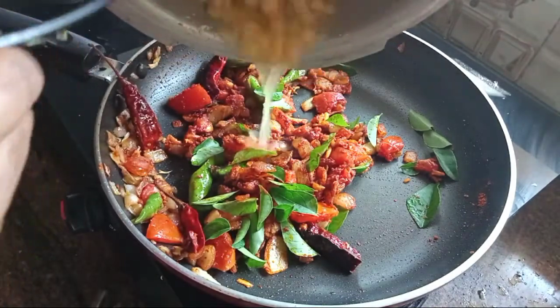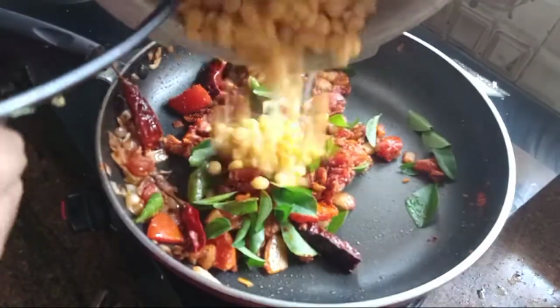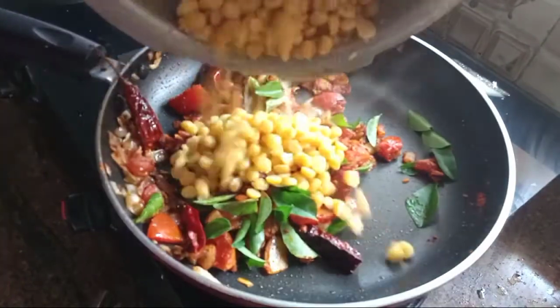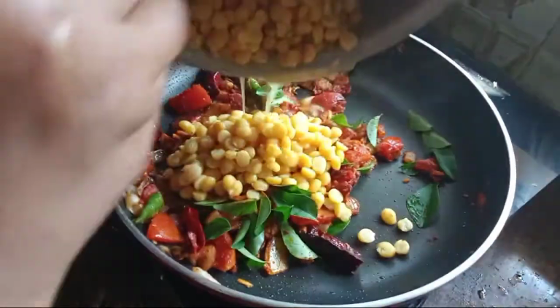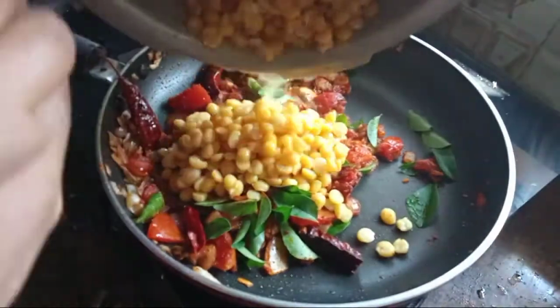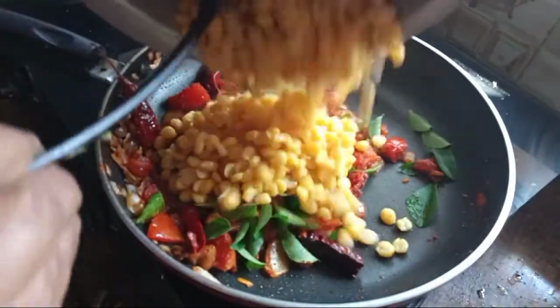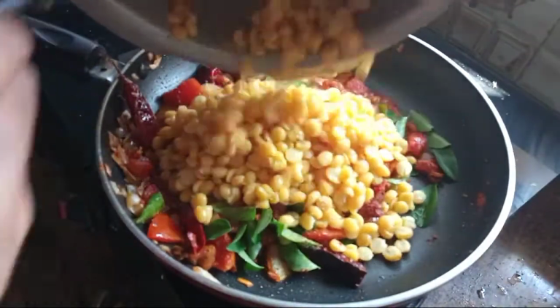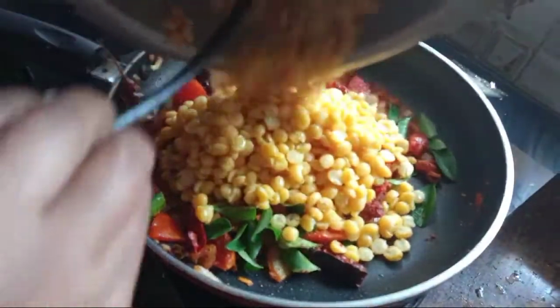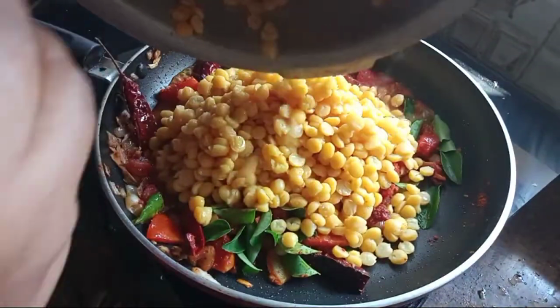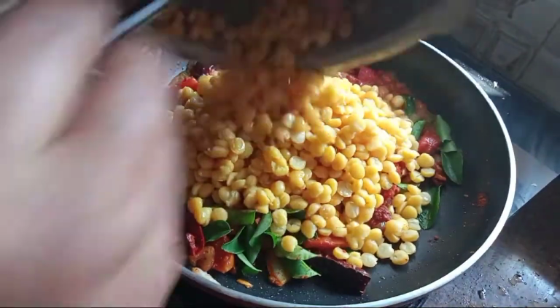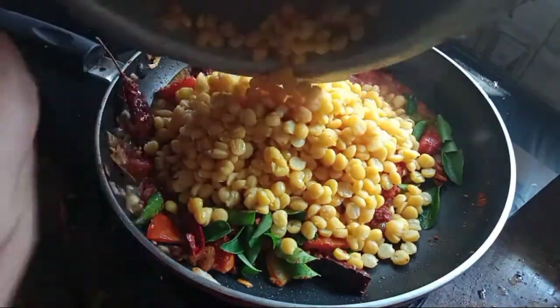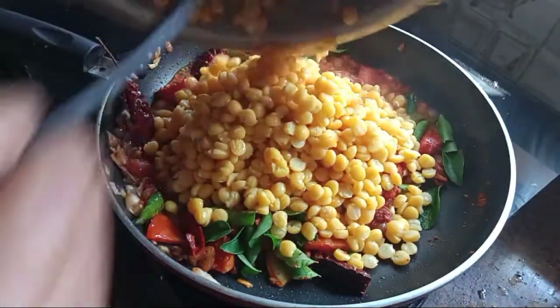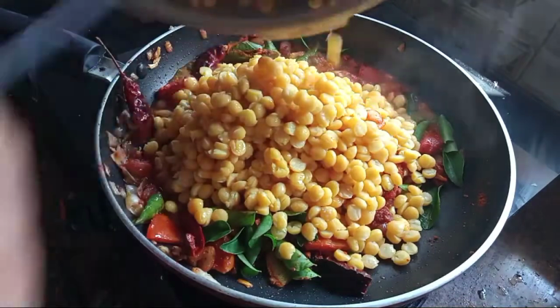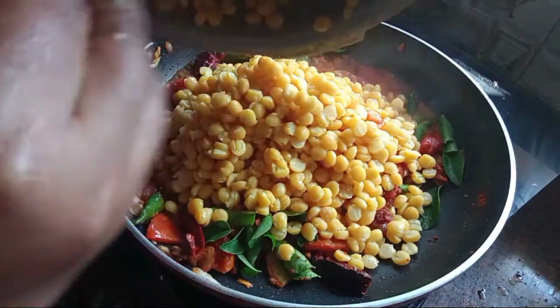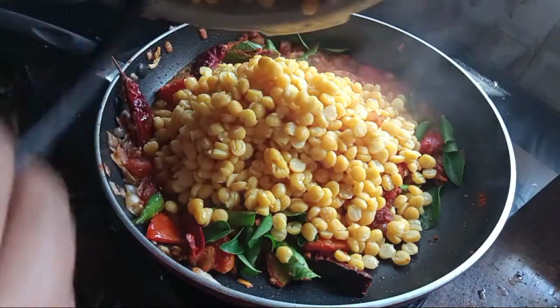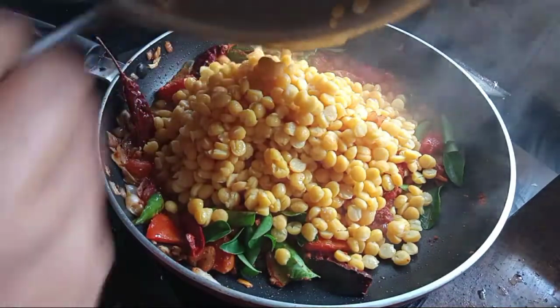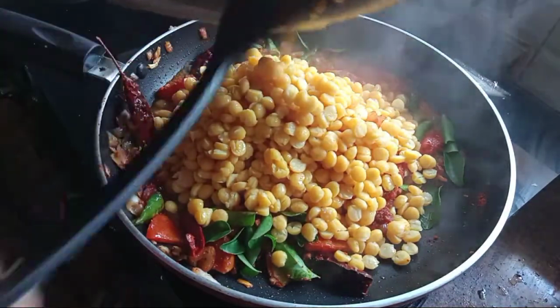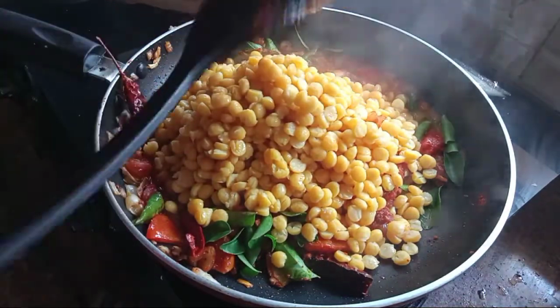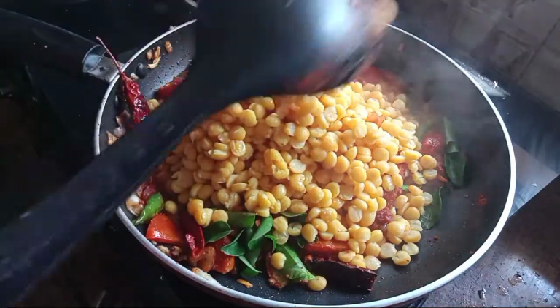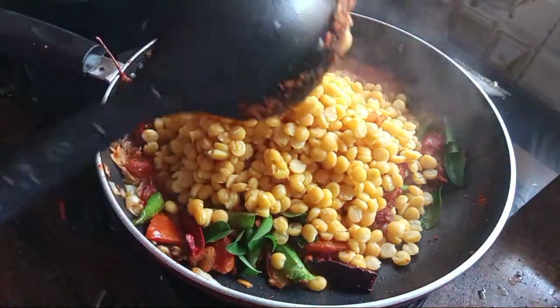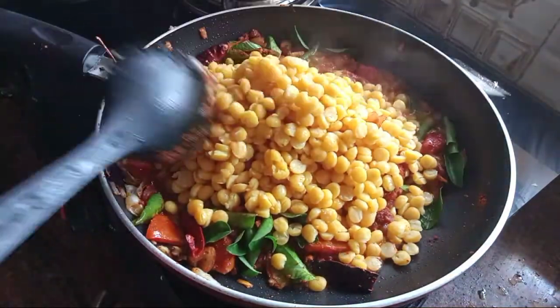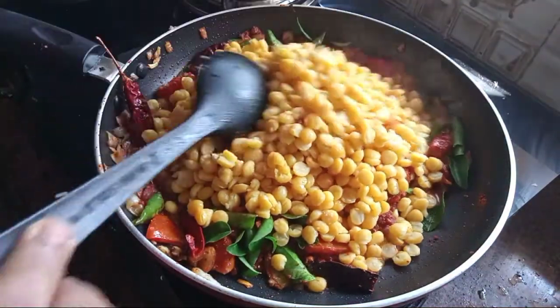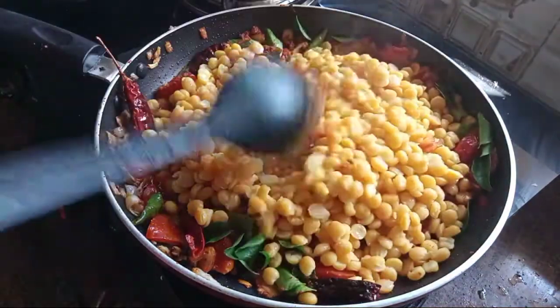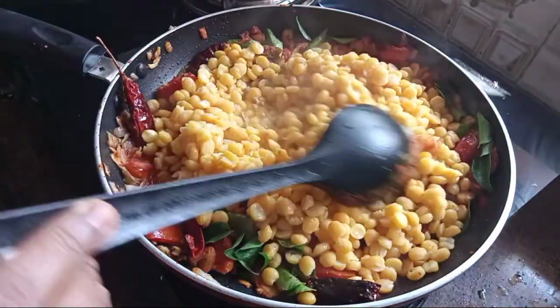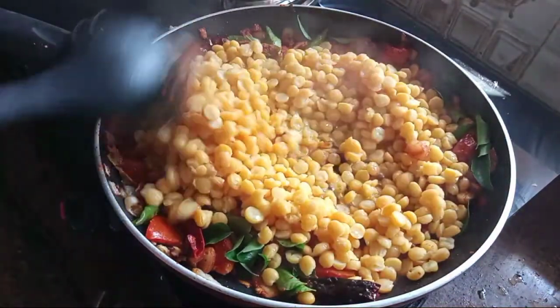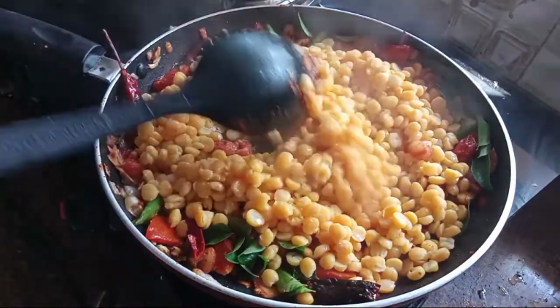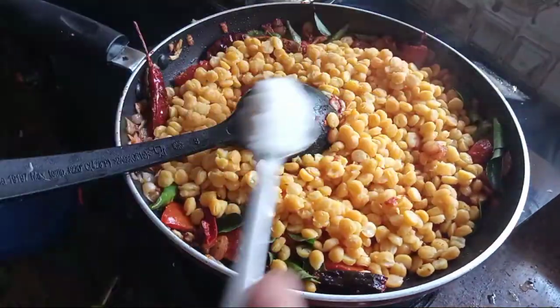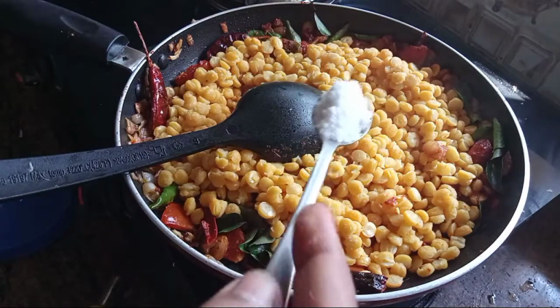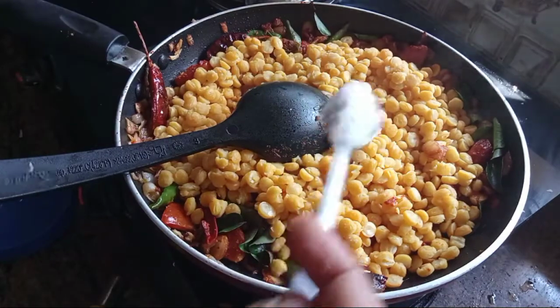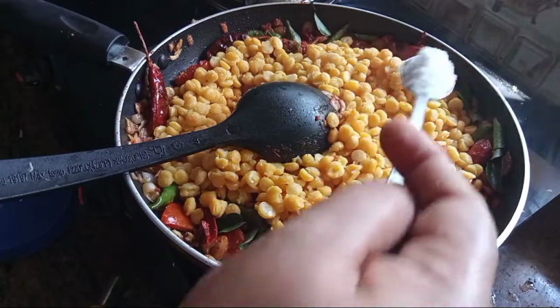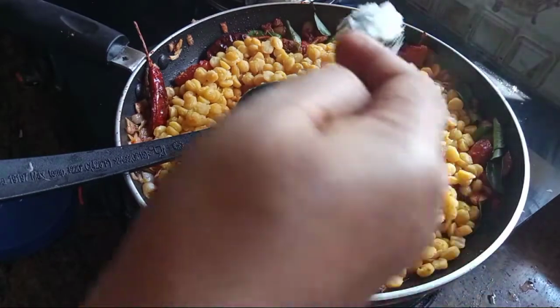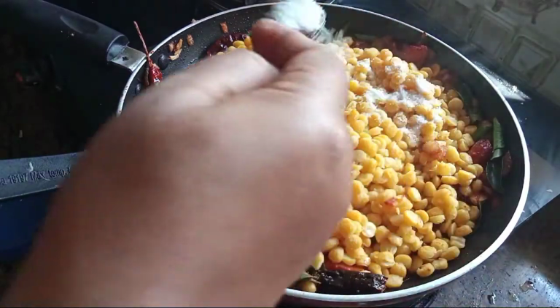Now let's take the sauce and put it on top. Put a little sauce in and spread it over.